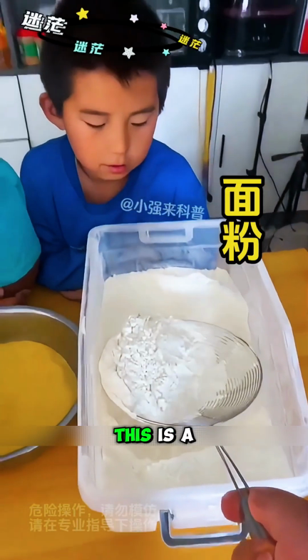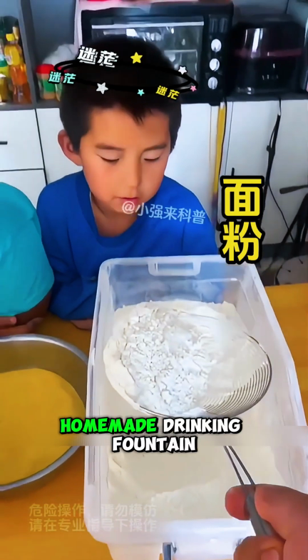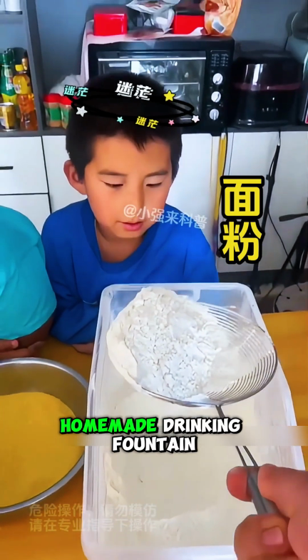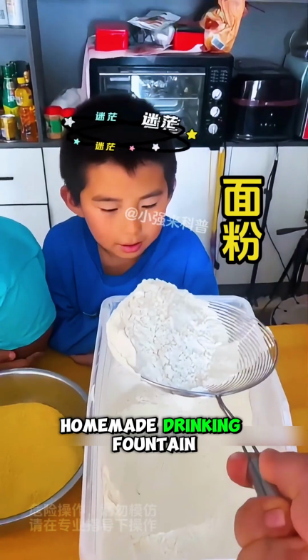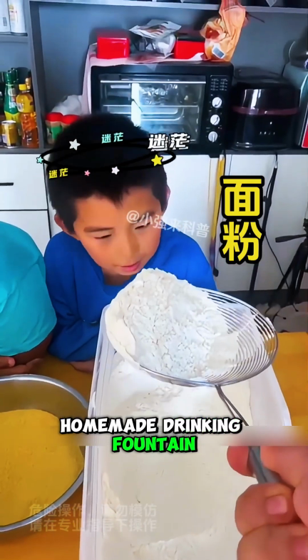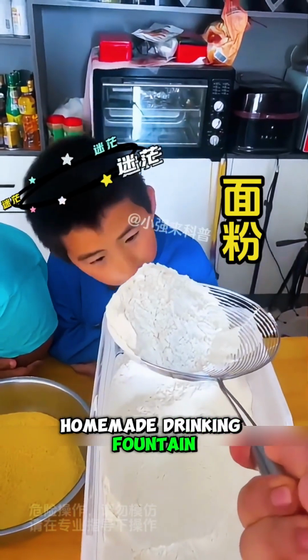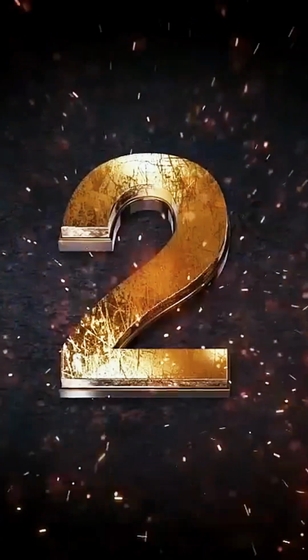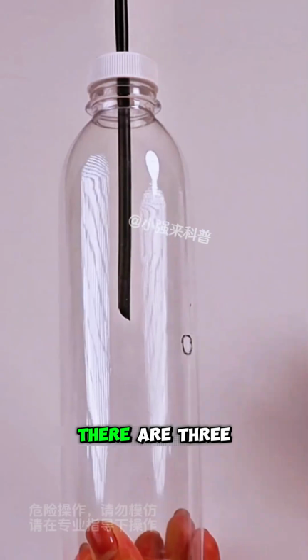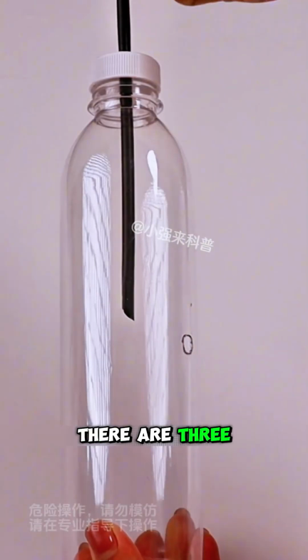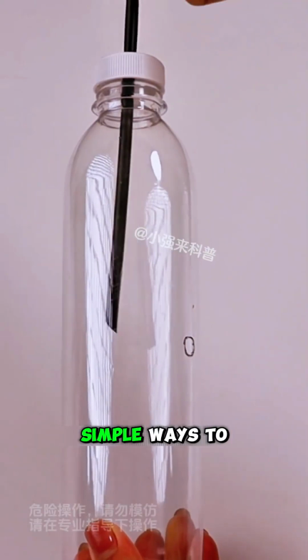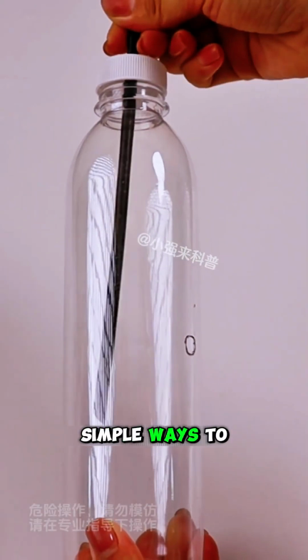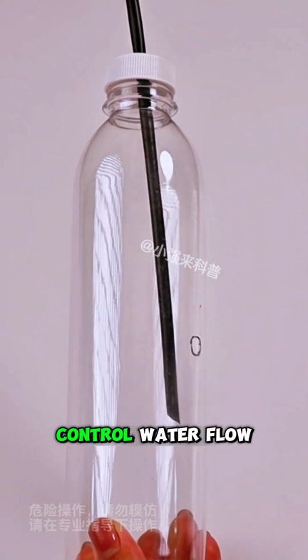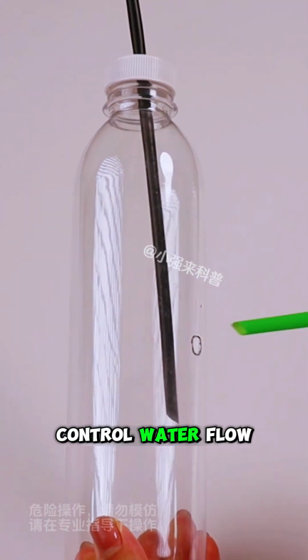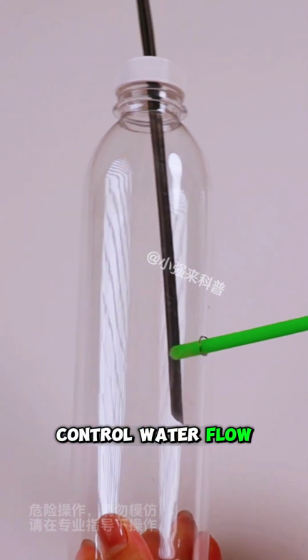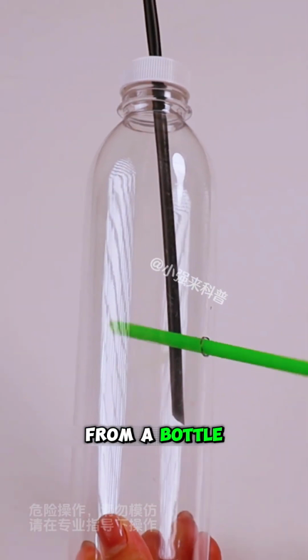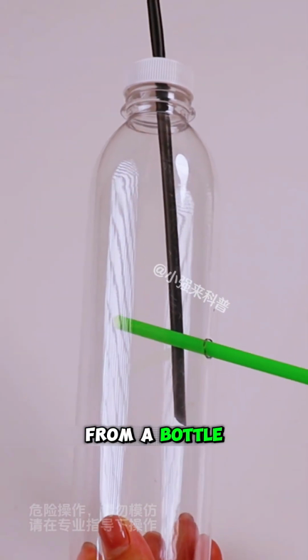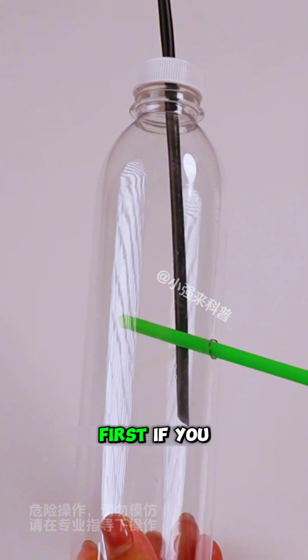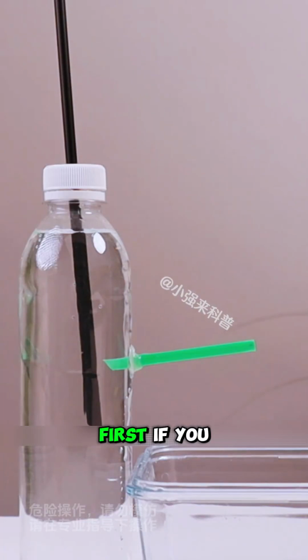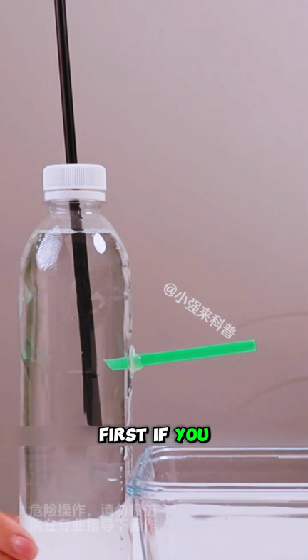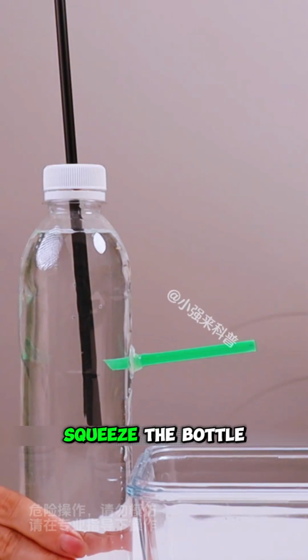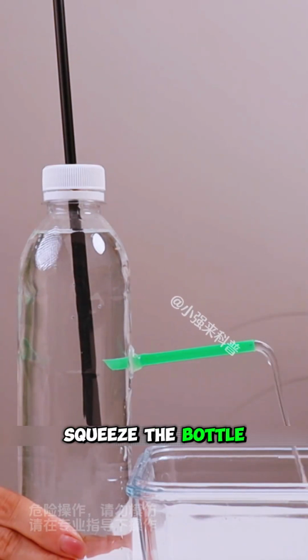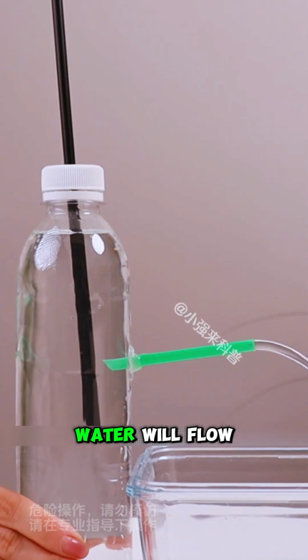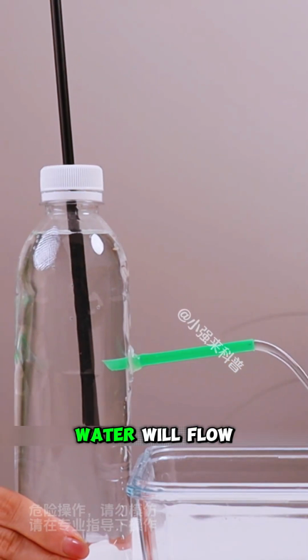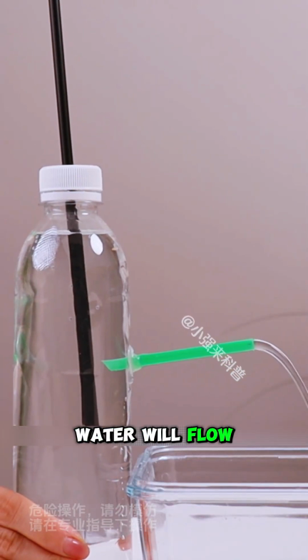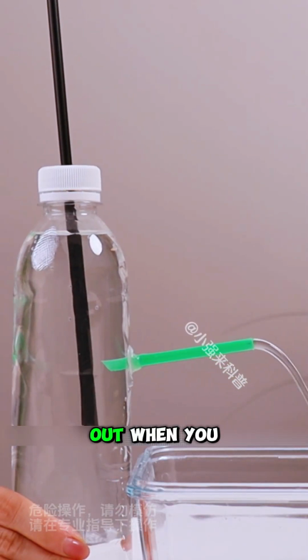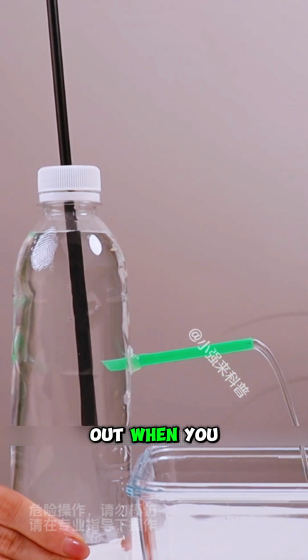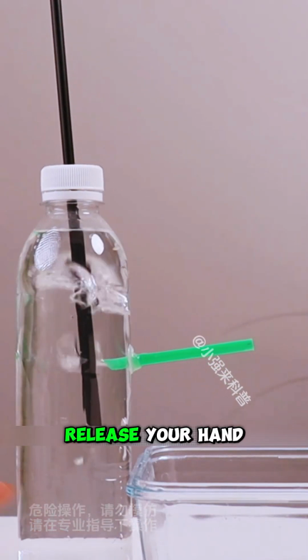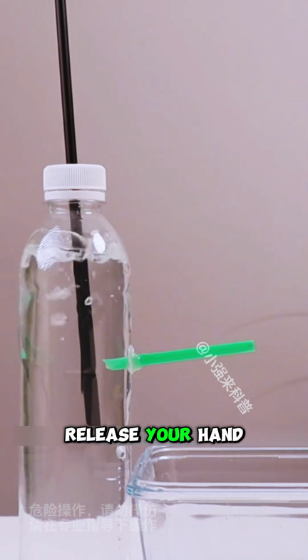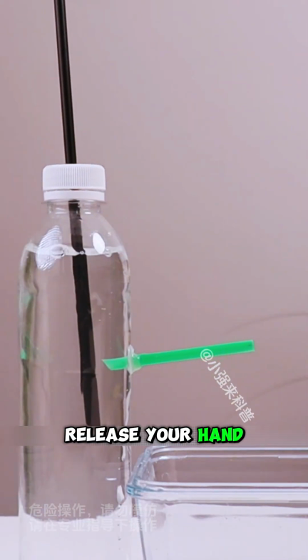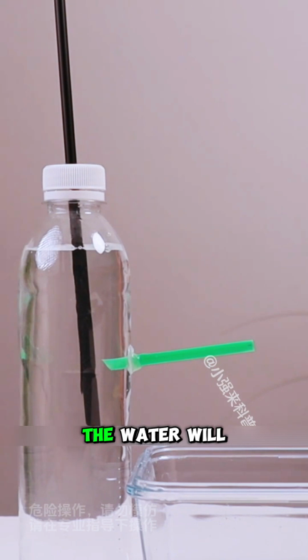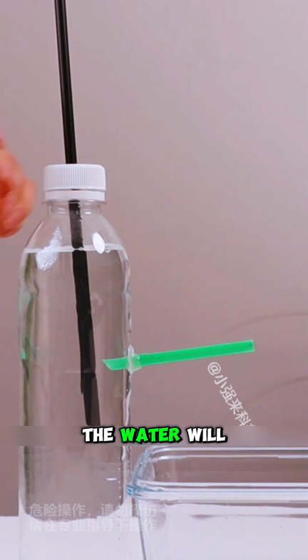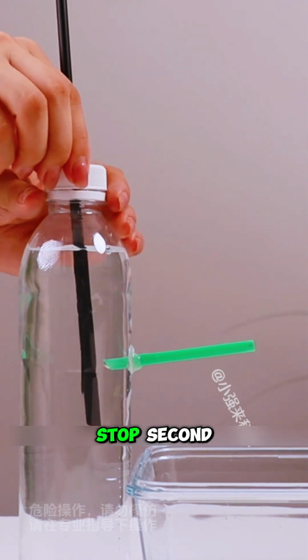This is a homemade drinking fountain. Experiment 2: There are three simple ways to control water flow from a bottle. First, if you squeeze the bottle, water will flow out. When you release your hand, the water will stop.